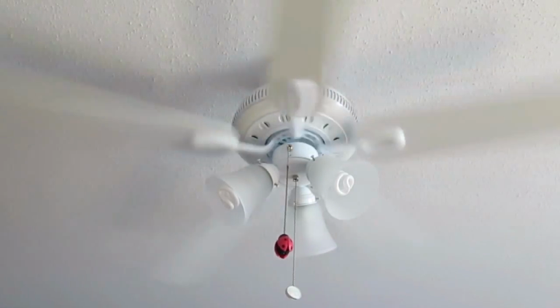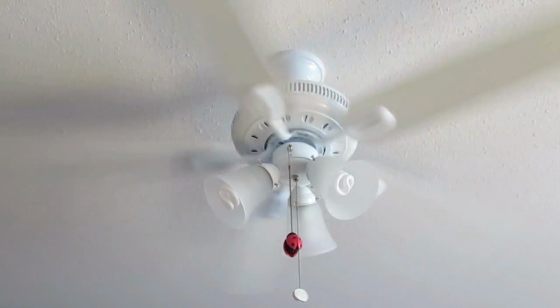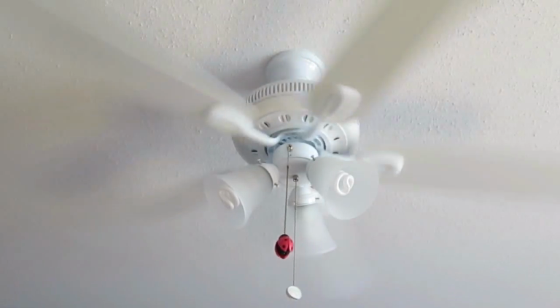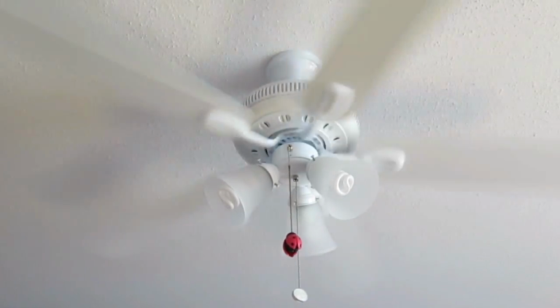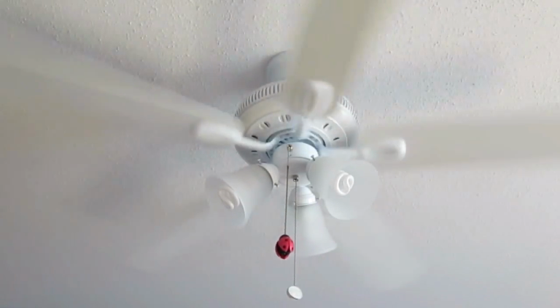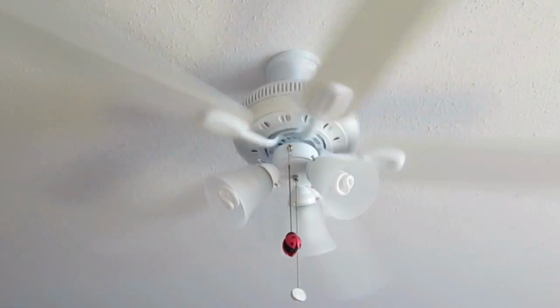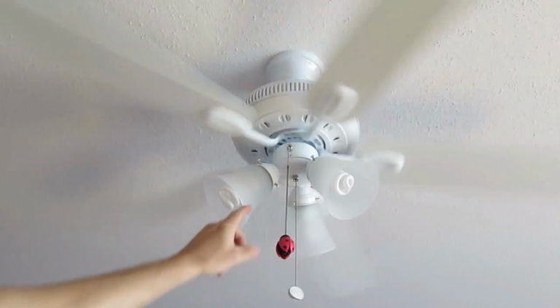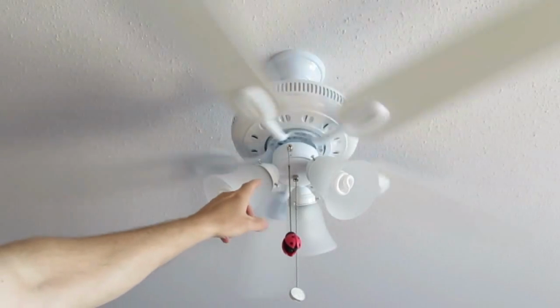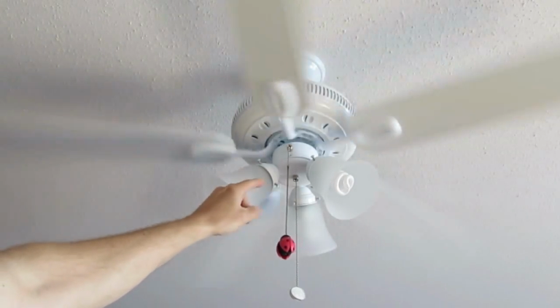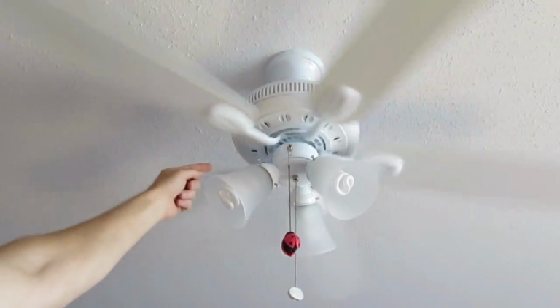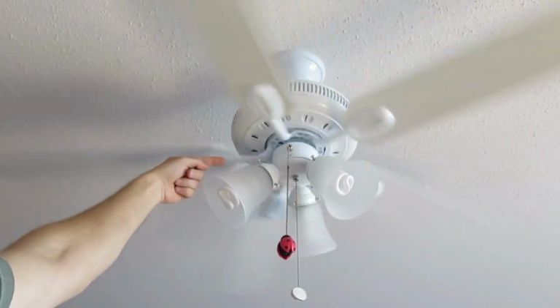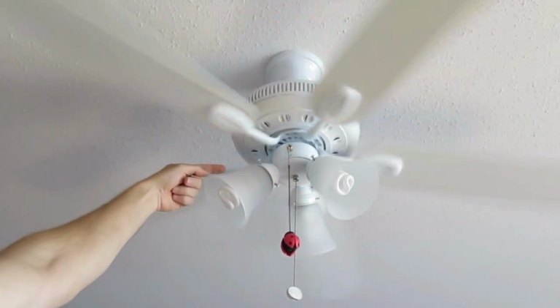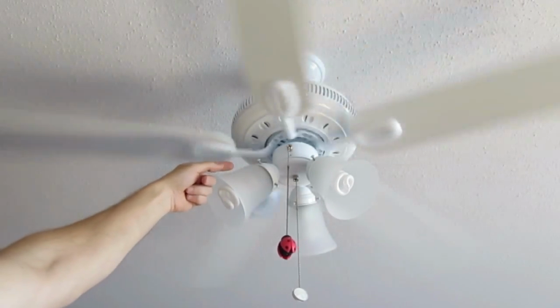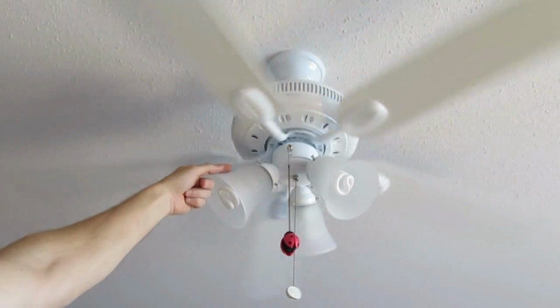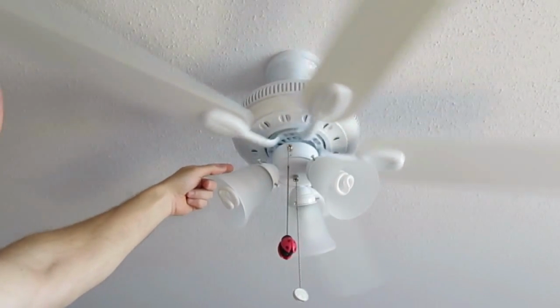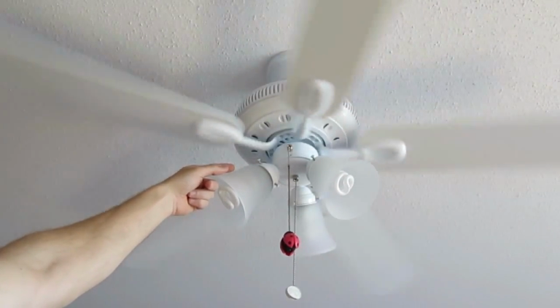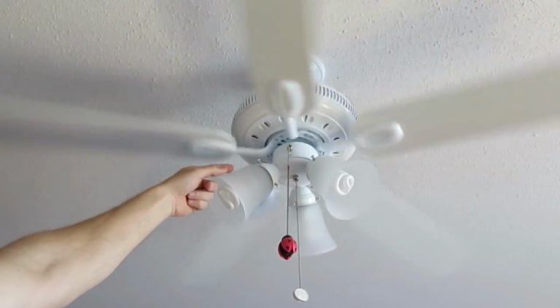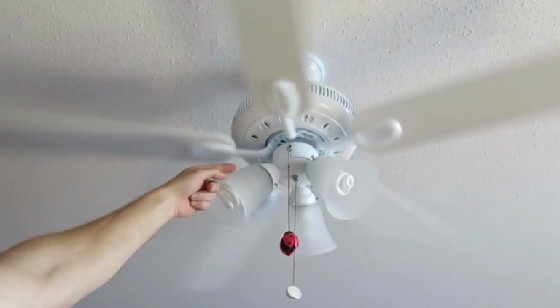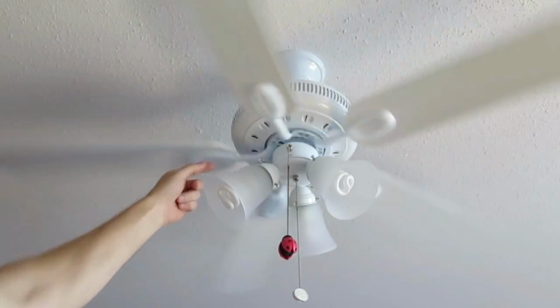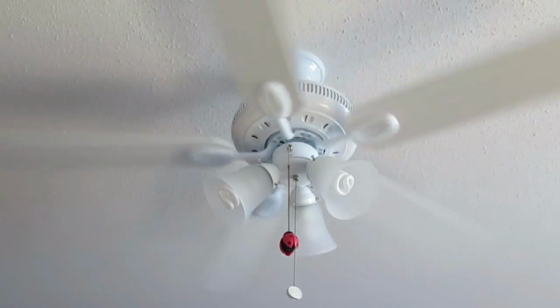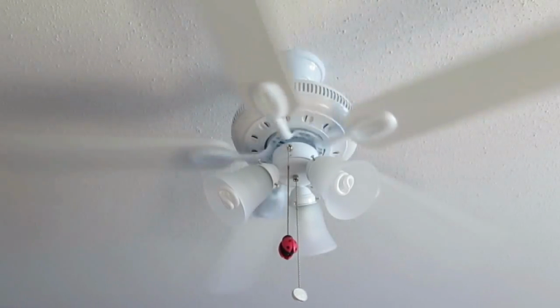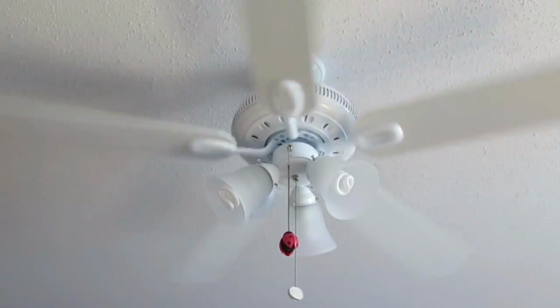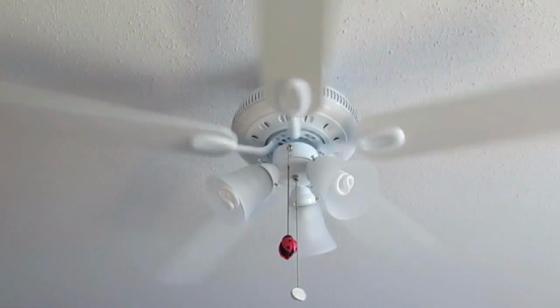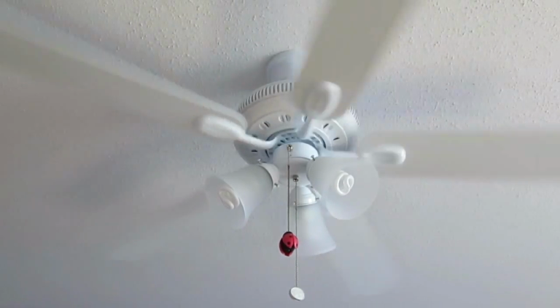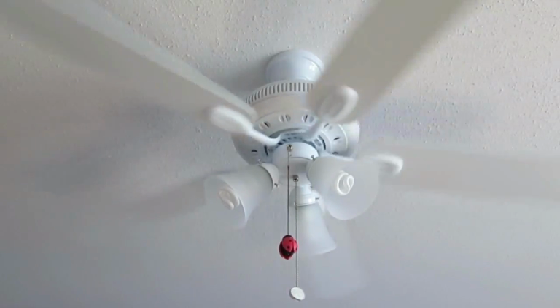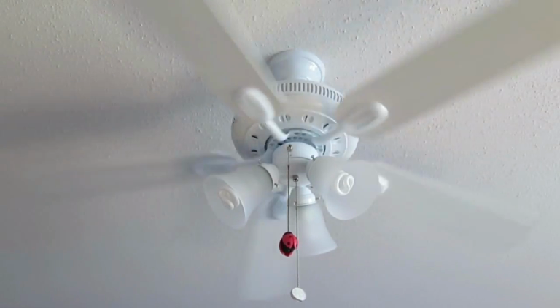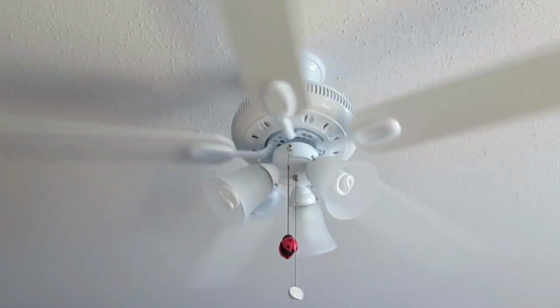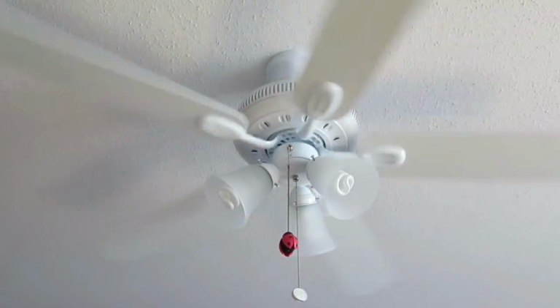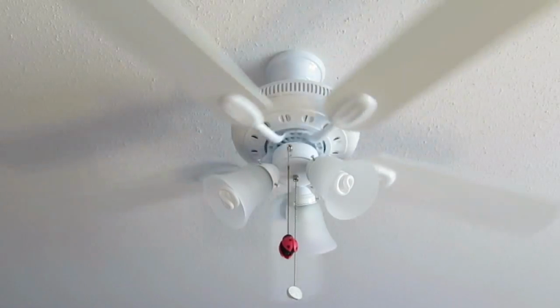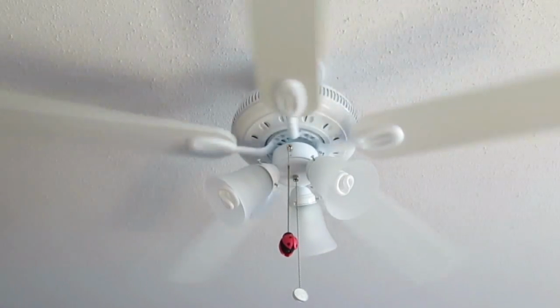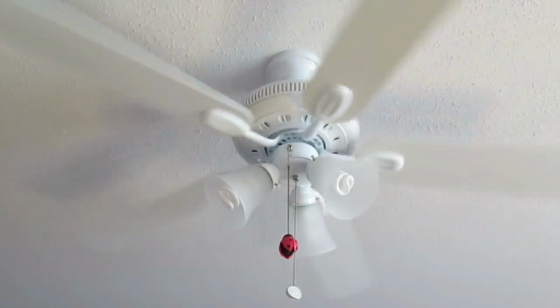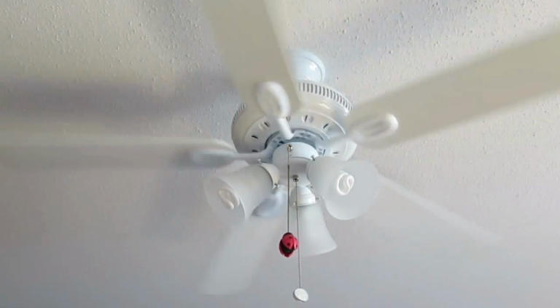There is no pull chain to reverse the fan, which could be a problem. Instead there is a switch at the side and you have to be able to reach up to it. This could be a problem for short people or high installations as you will need a ladder or a chair to get to the switch.